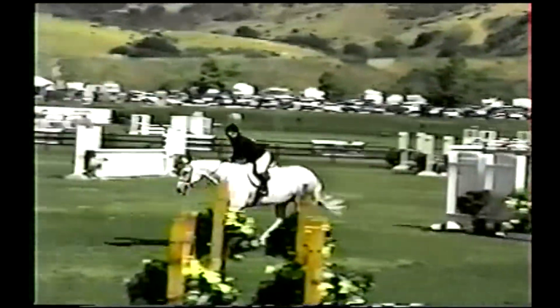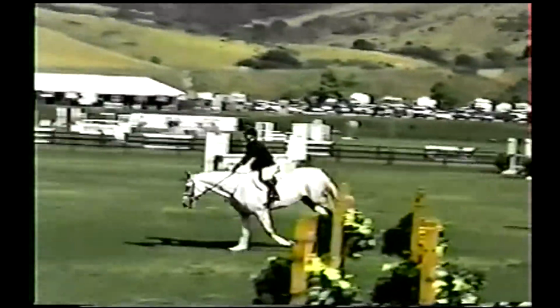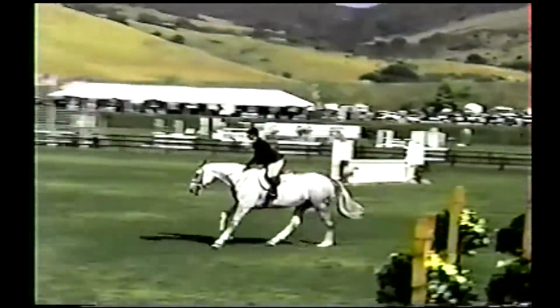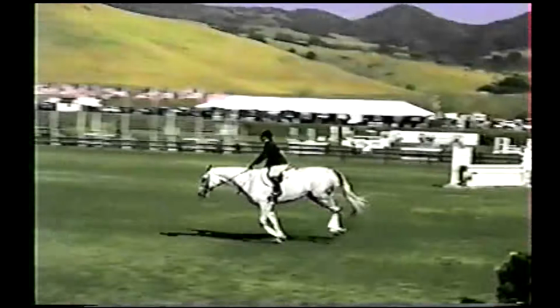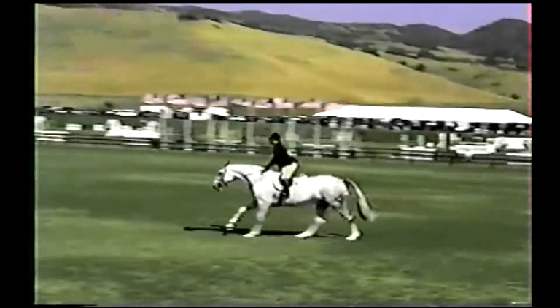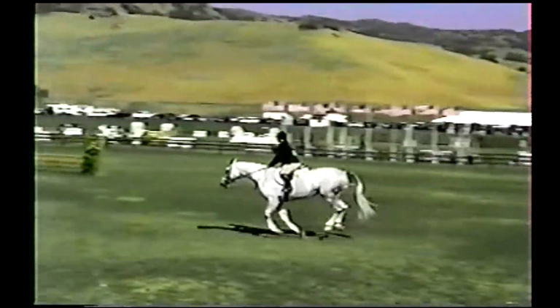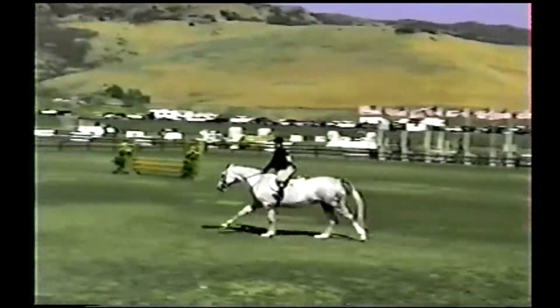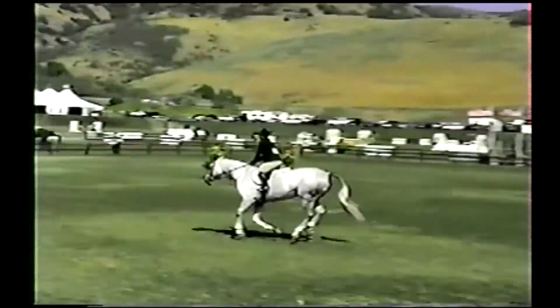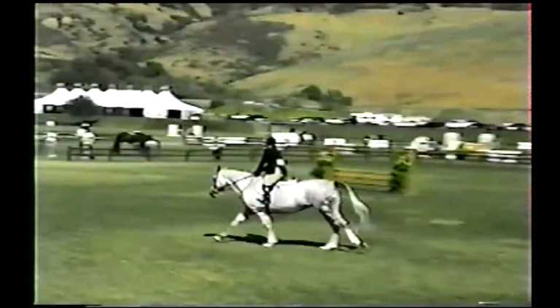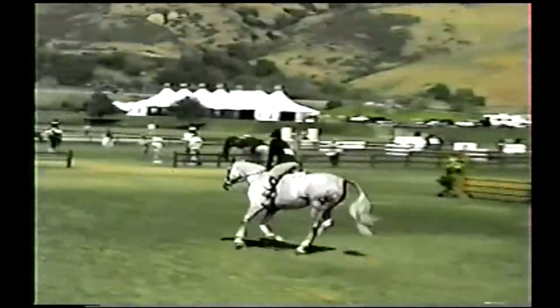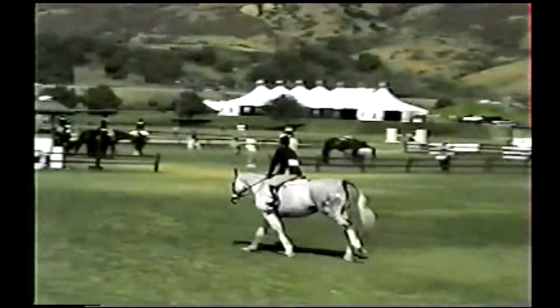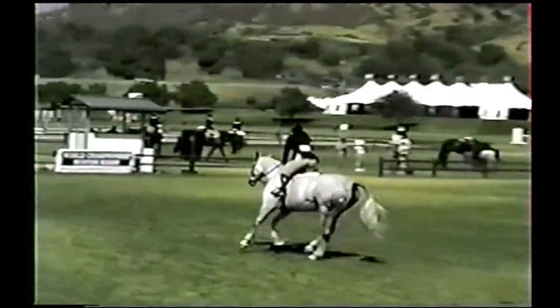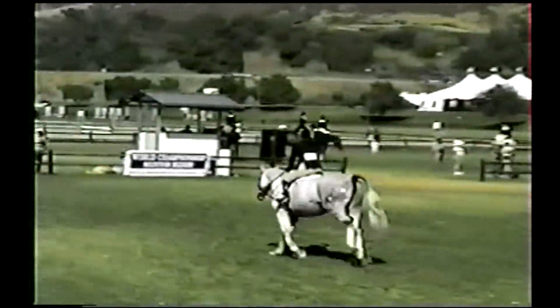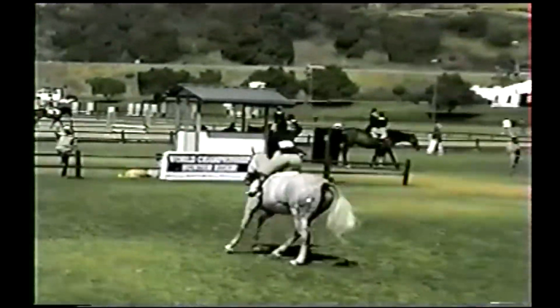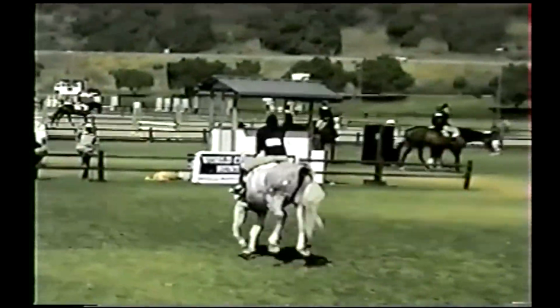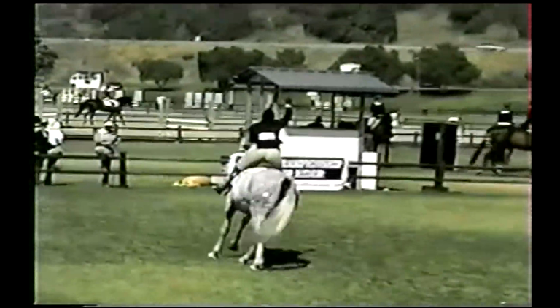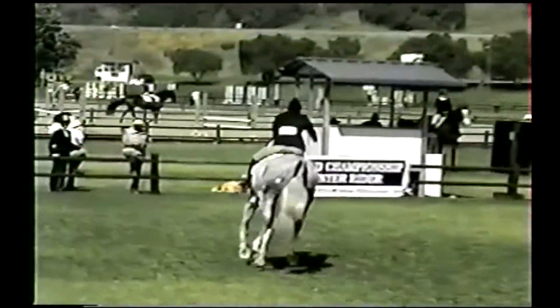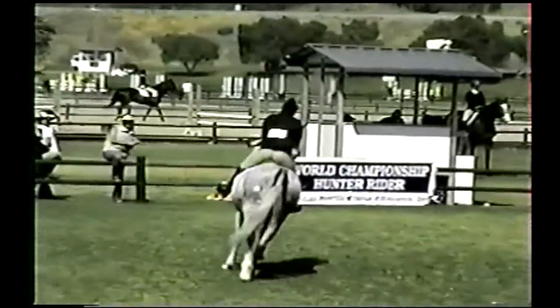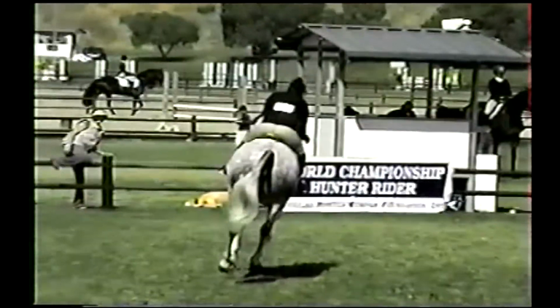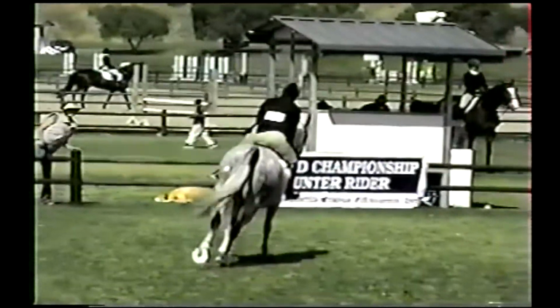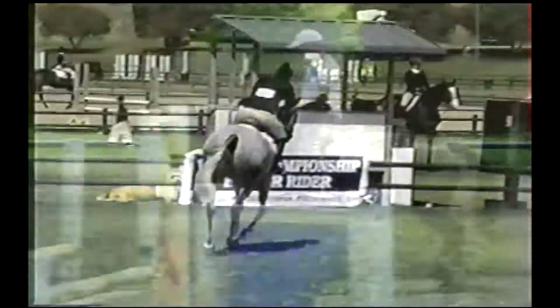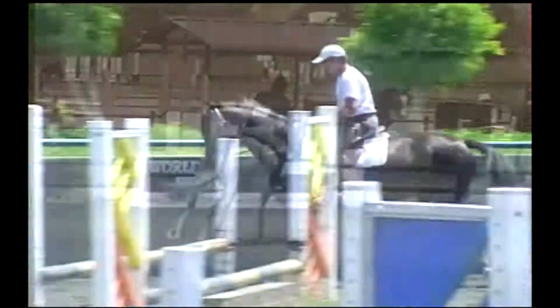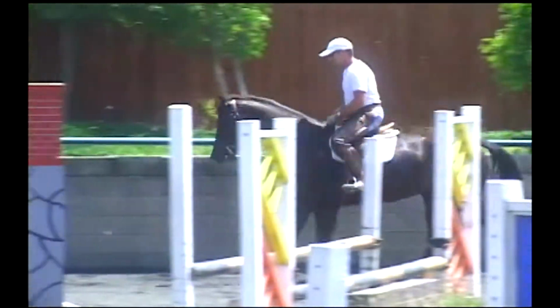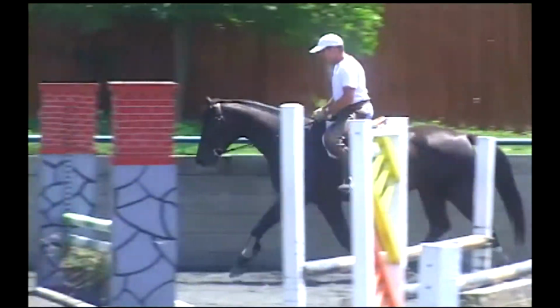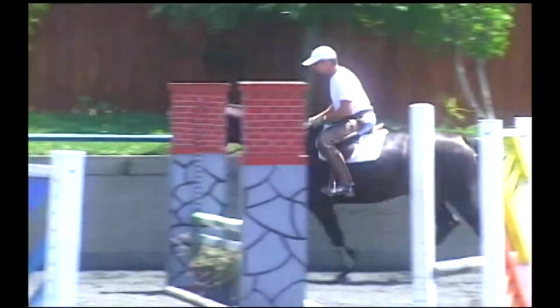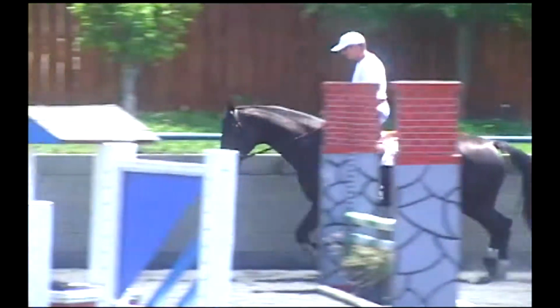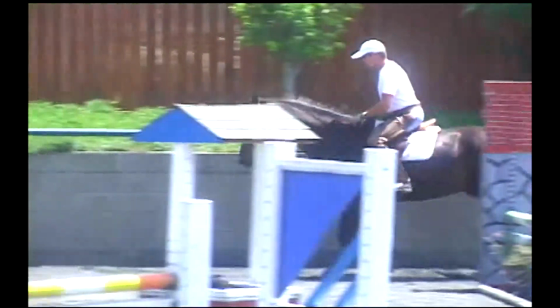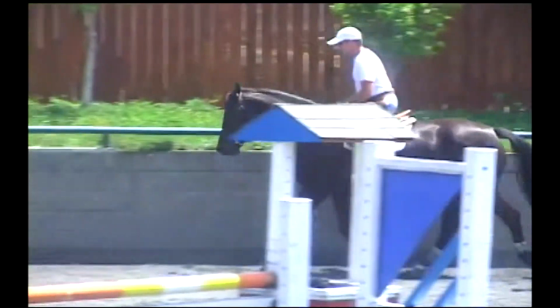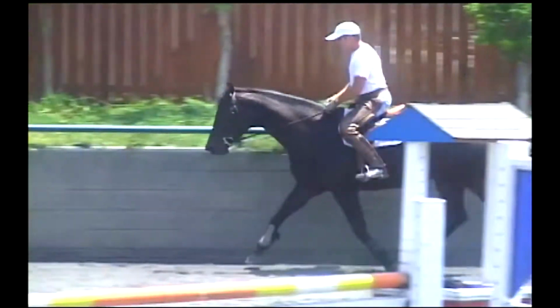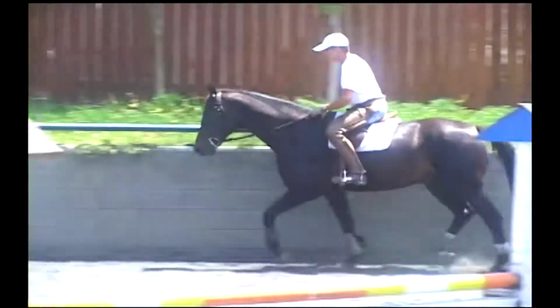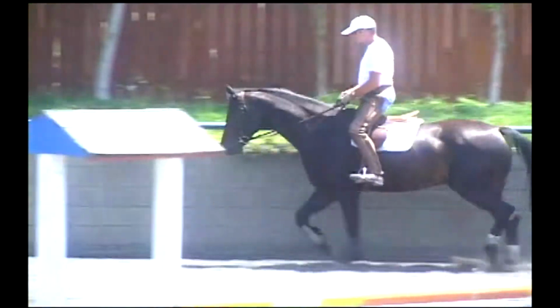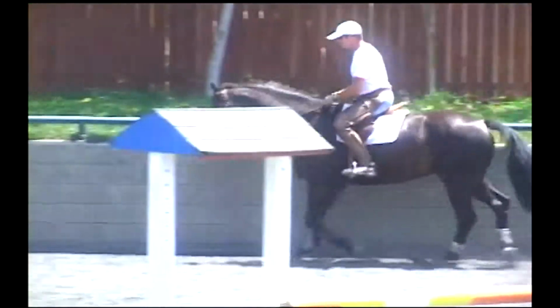The Mi'kmar D-Ring offers riders an excellent tool for achieving proper carriage as well as good lateral and vertical flexion.